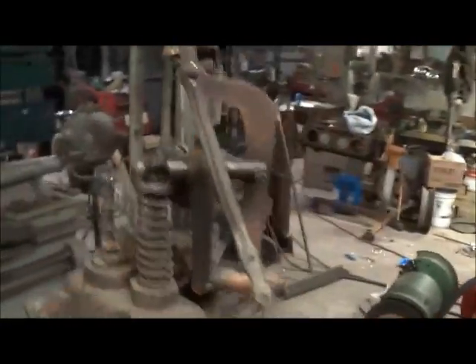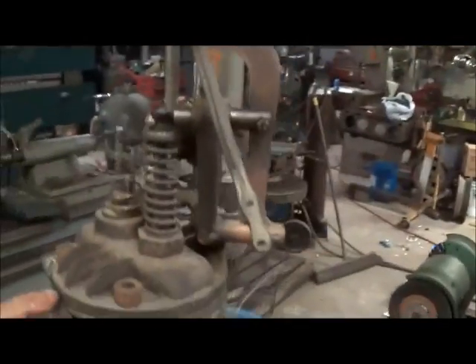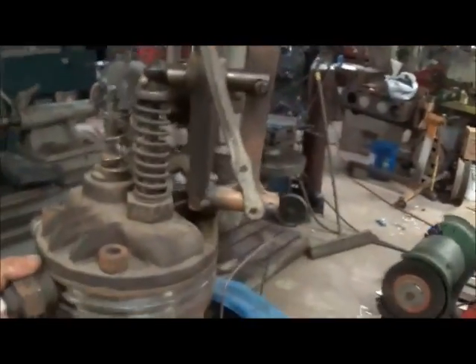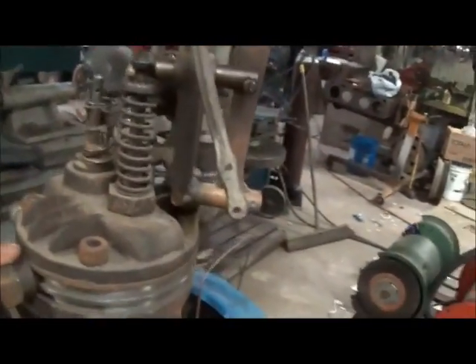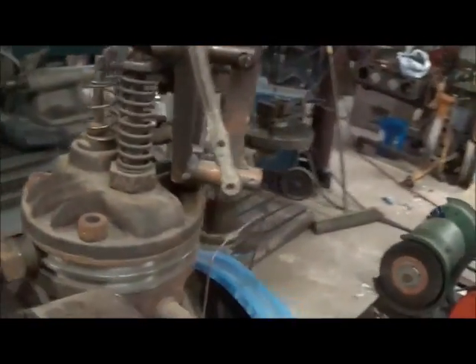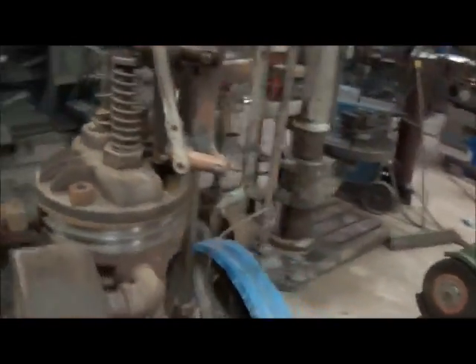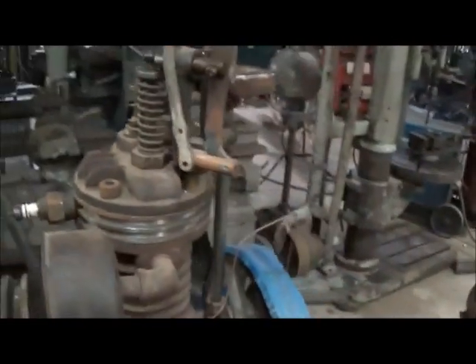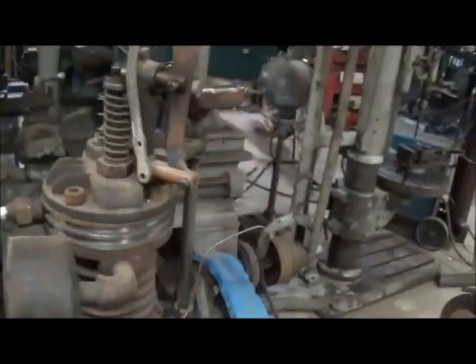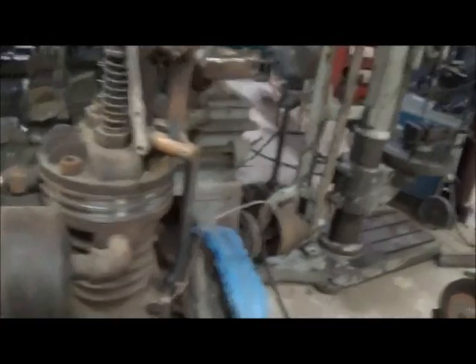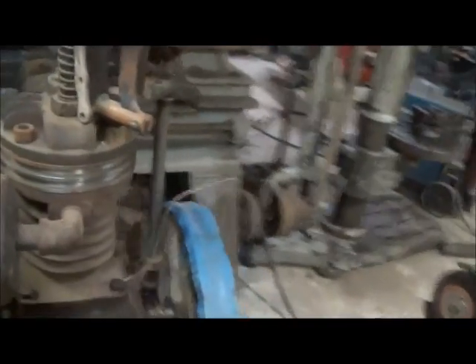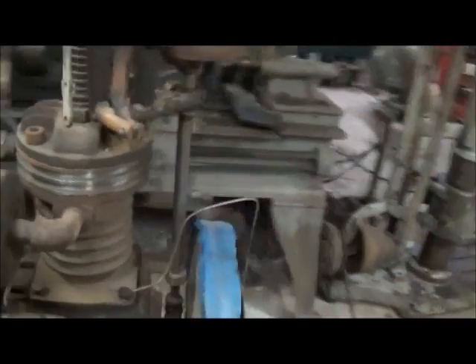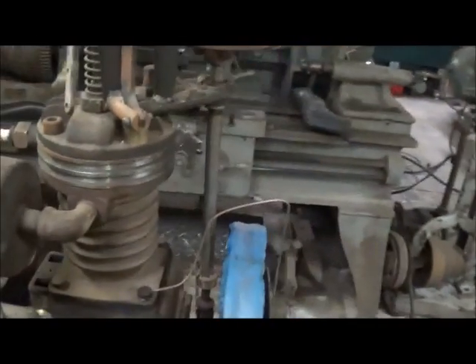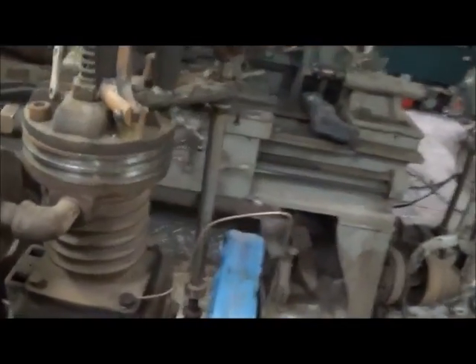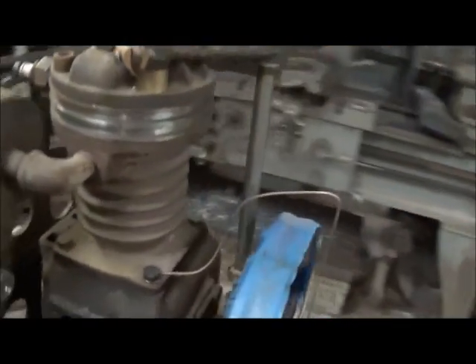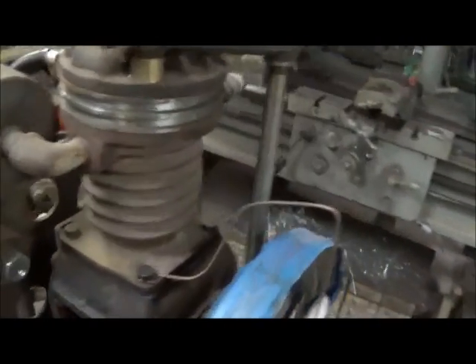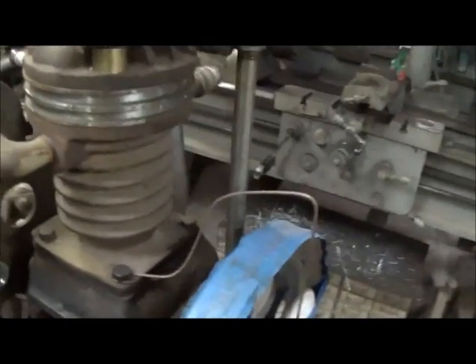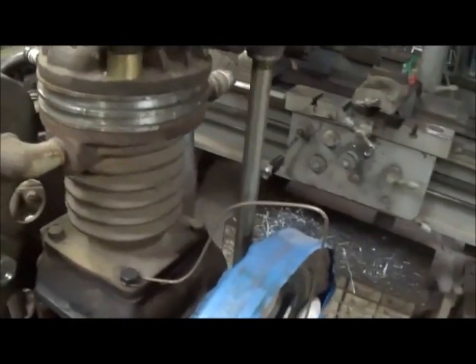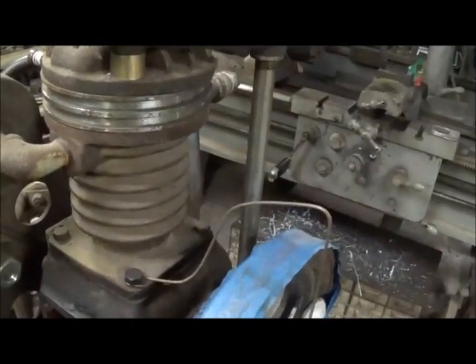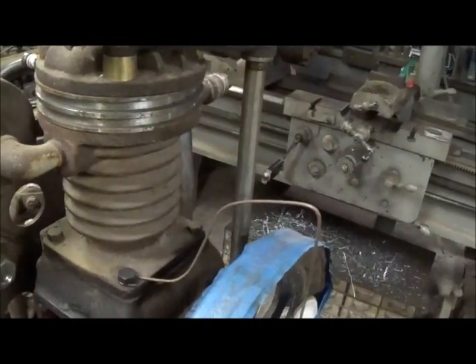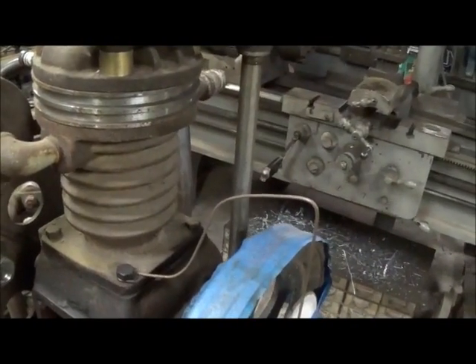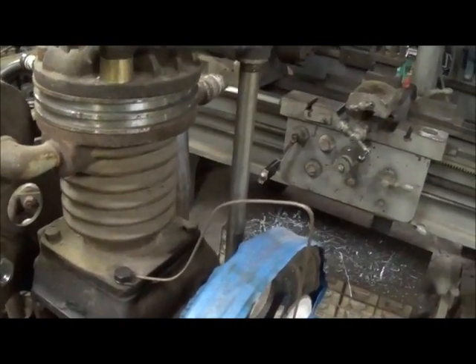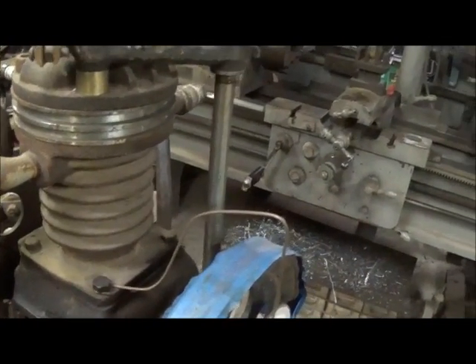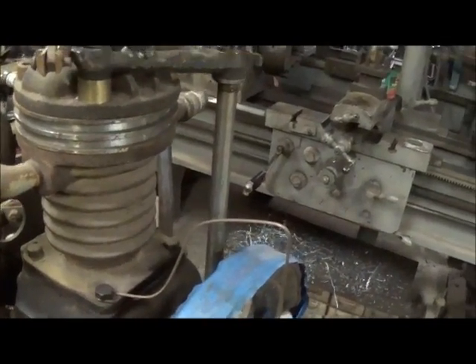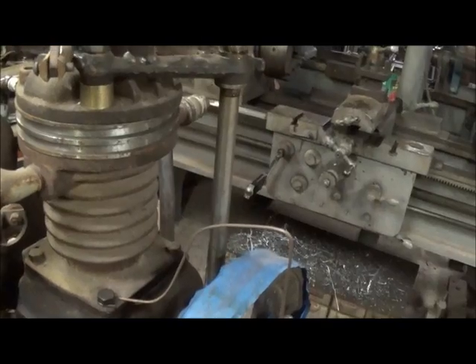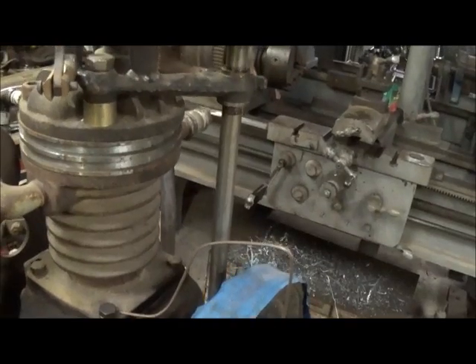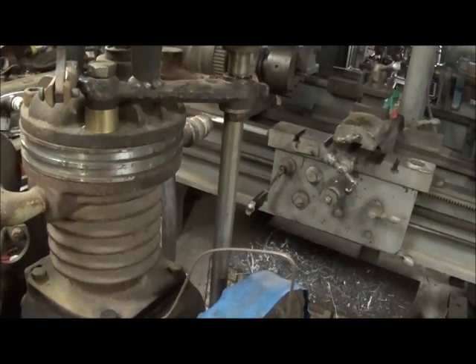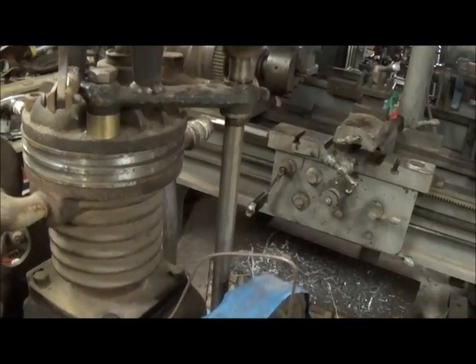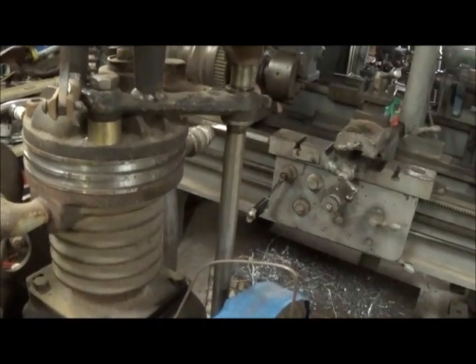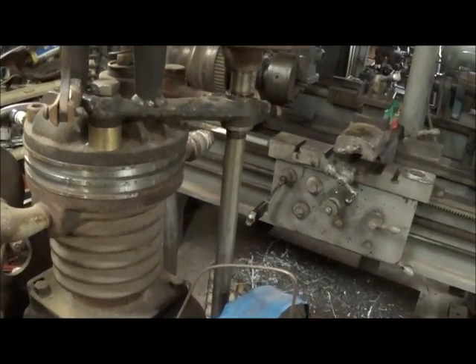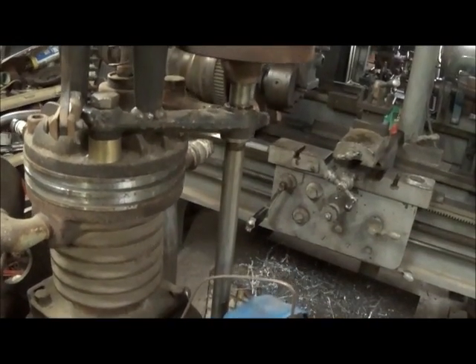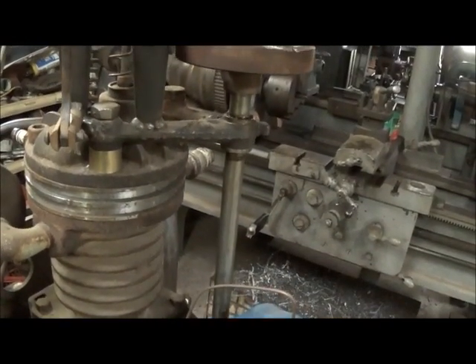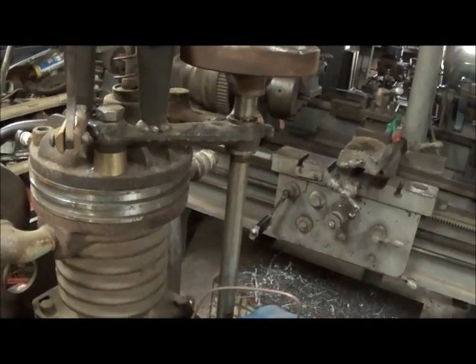If you're real worried about it, you can put a lead additive in your fuel, and that'll make up for that. Gaskets I'll make out of graphite. We may or may not run a Ford buzz coil on this - may make a buzz coil out of a regular coil.